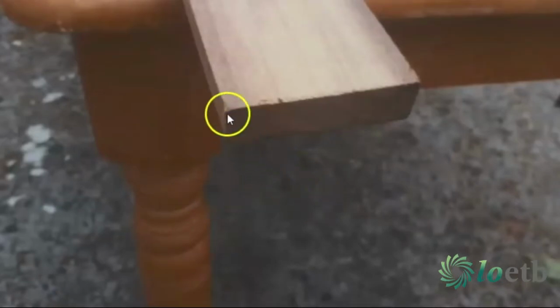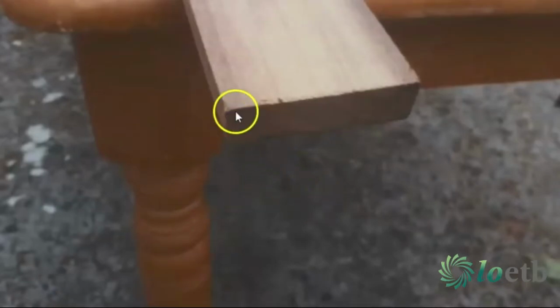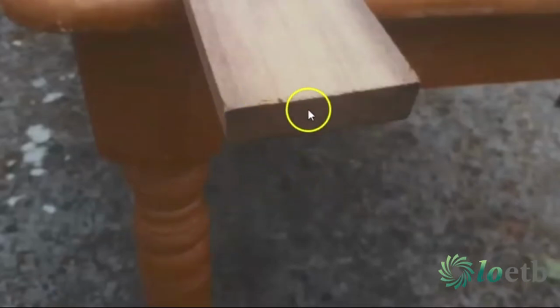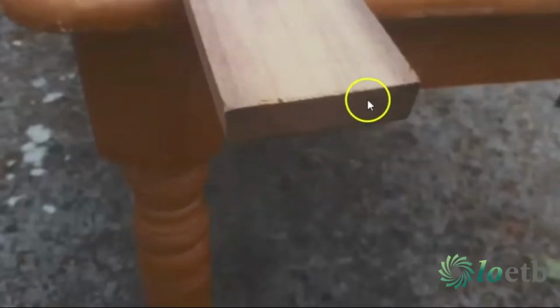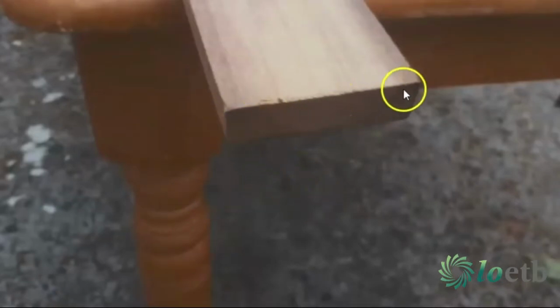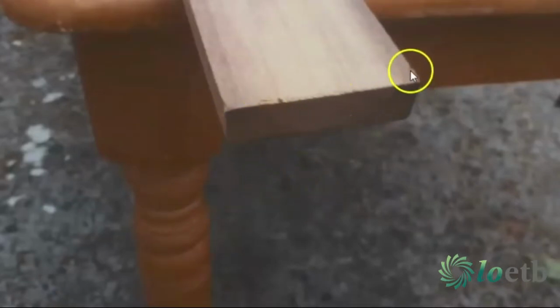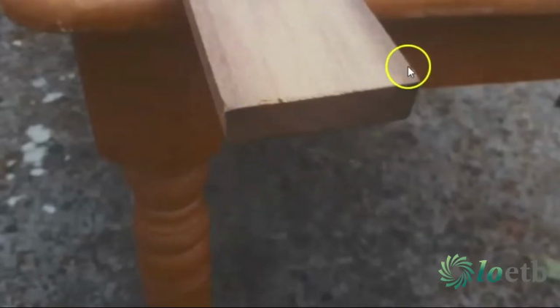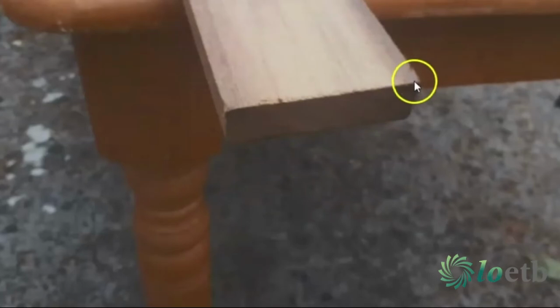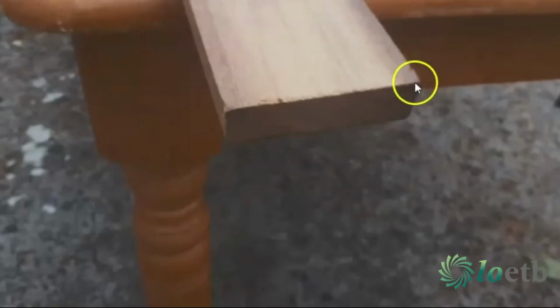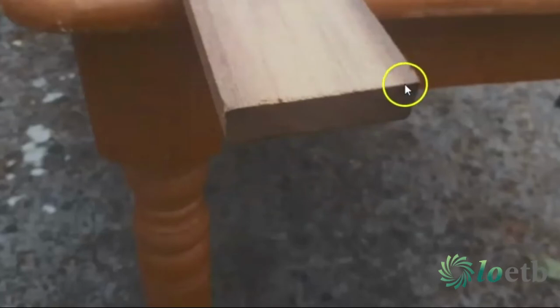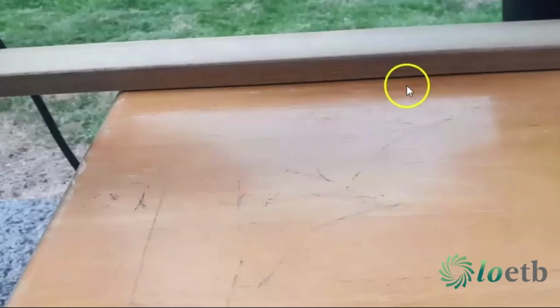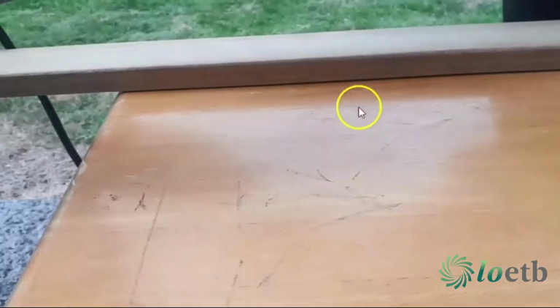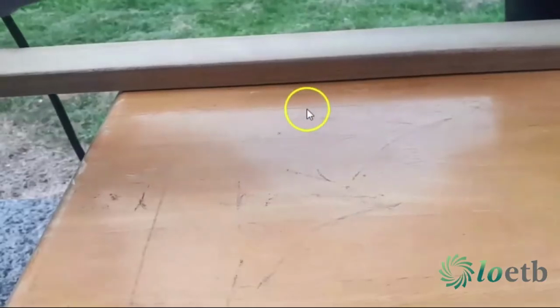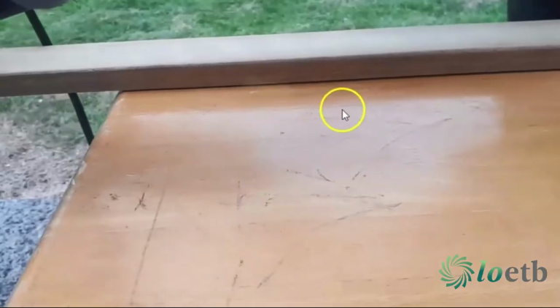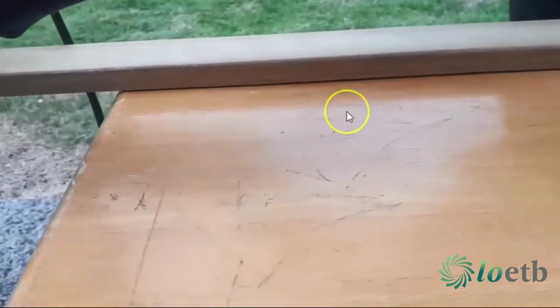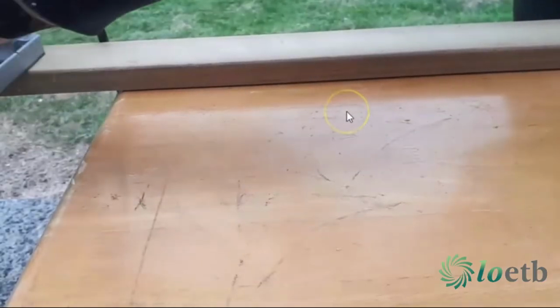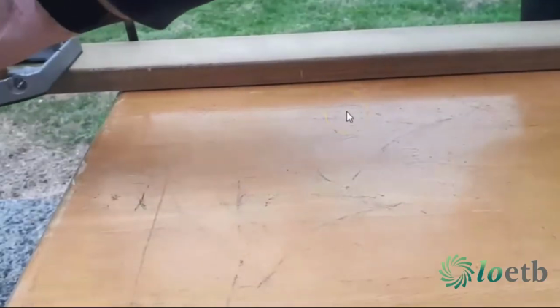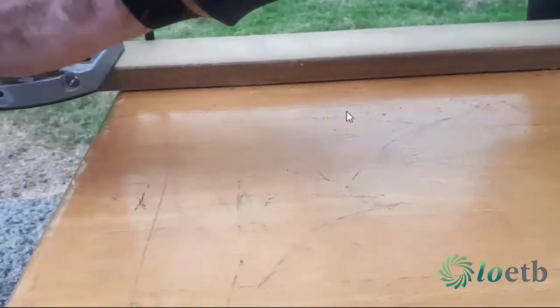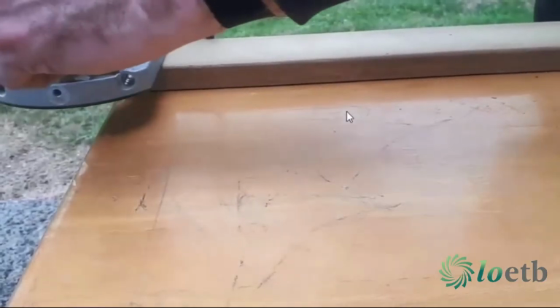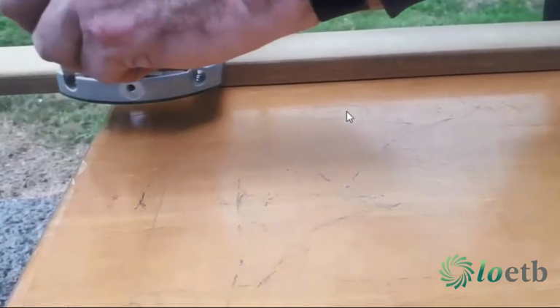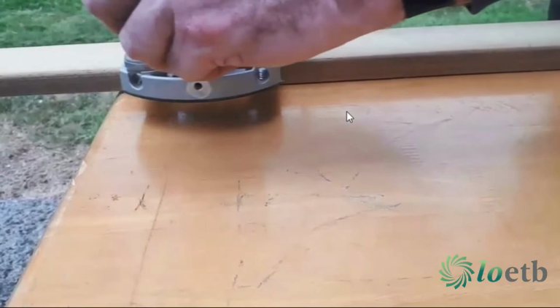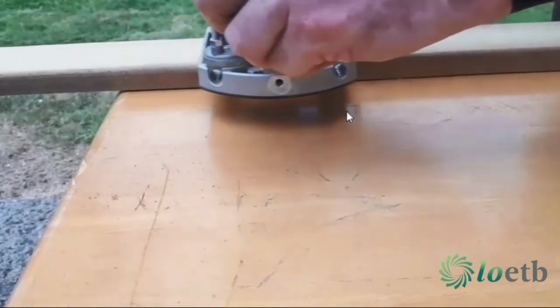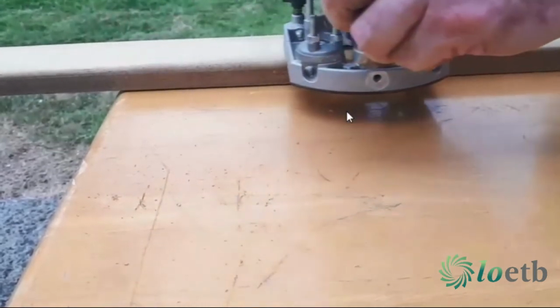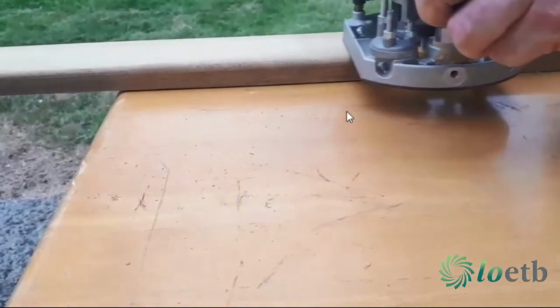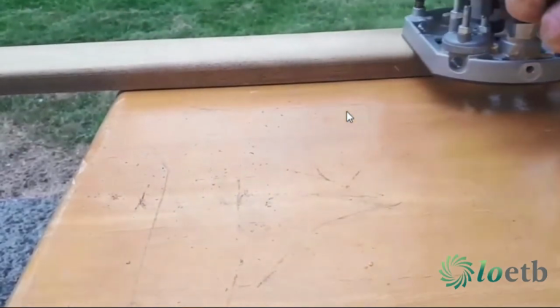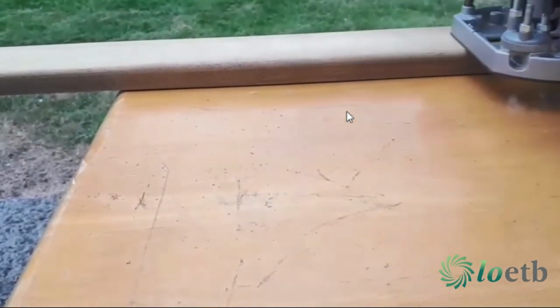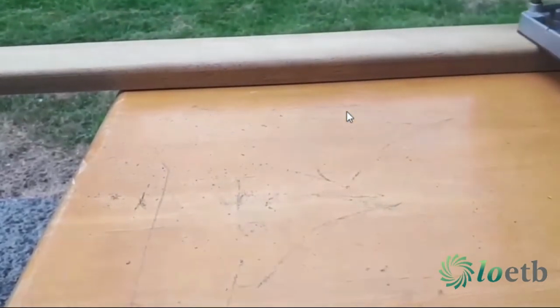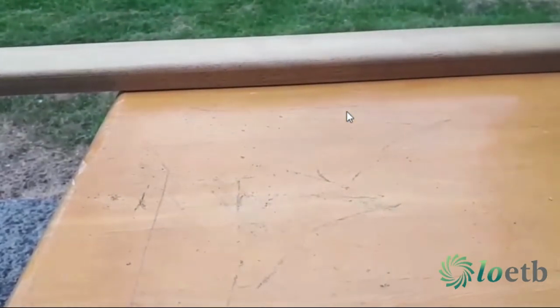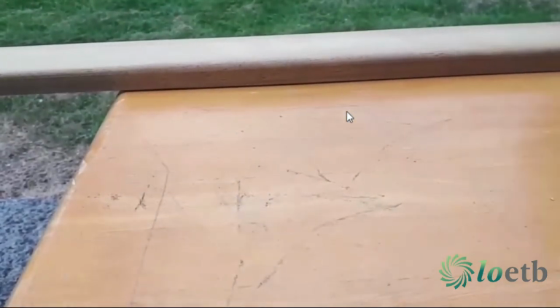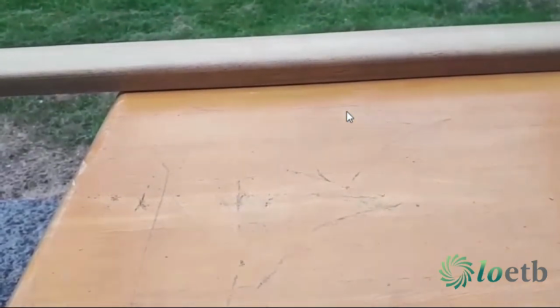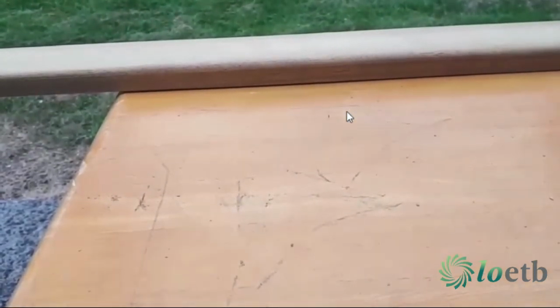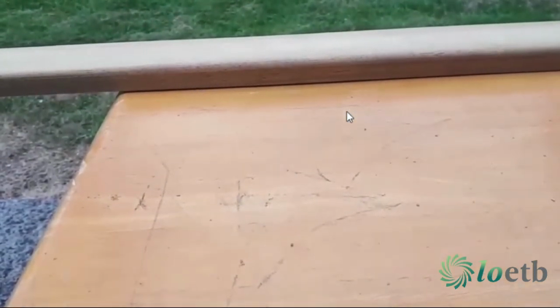Then I needed to rout the edges of my timber lats to give them a nice curved edge, which would be more comfortable for sitting on. I did this using my router. As you can see here, it's a quick and easy job with the router.